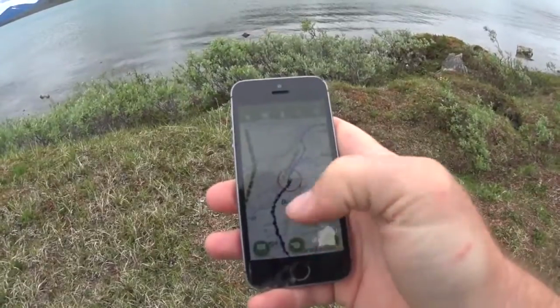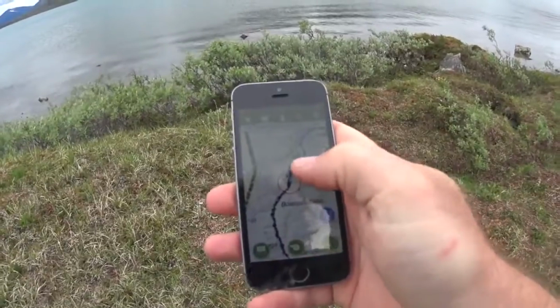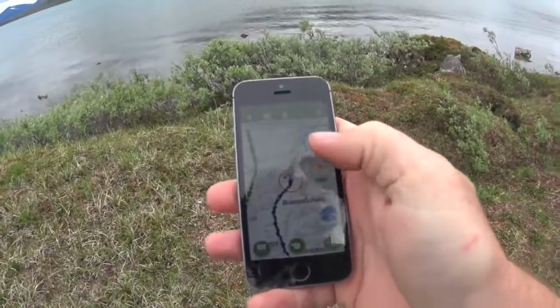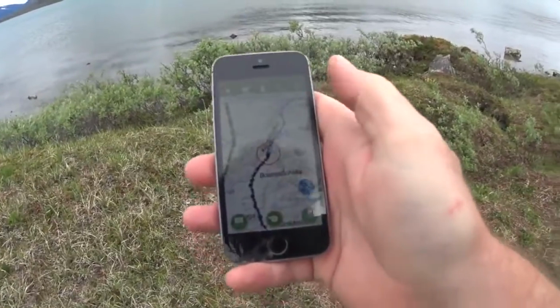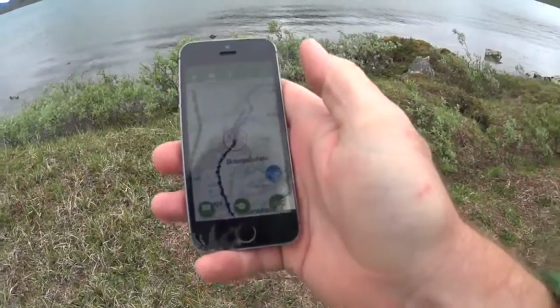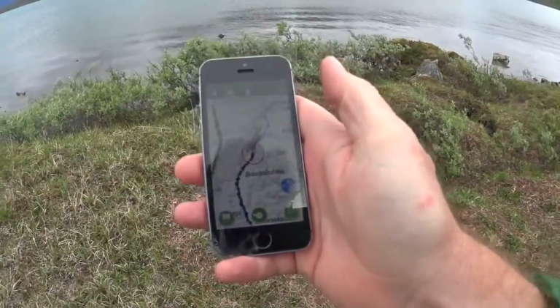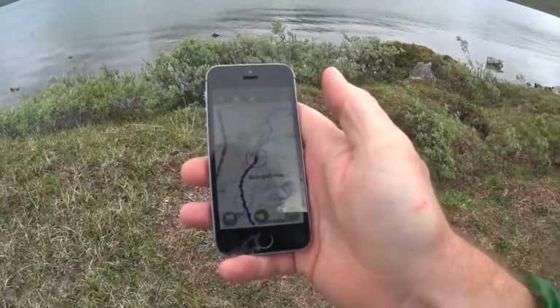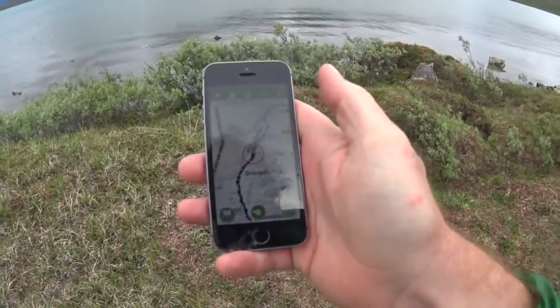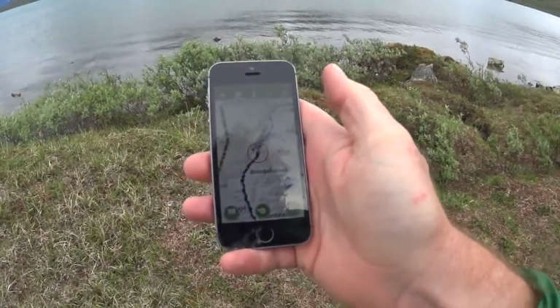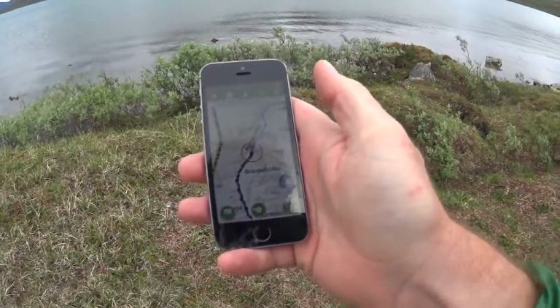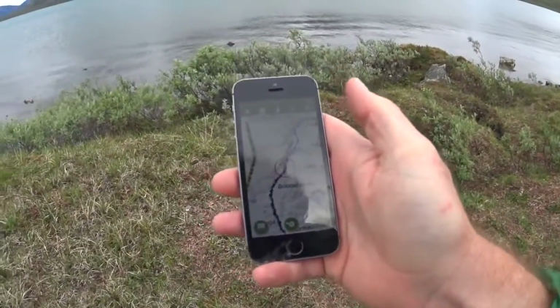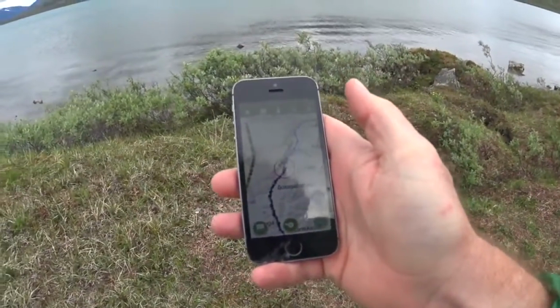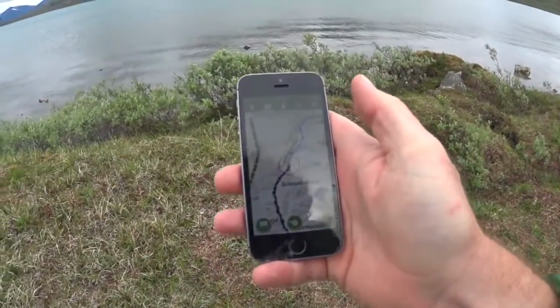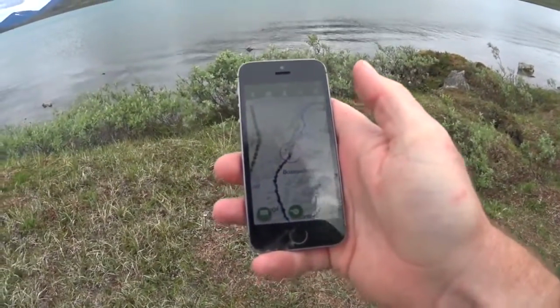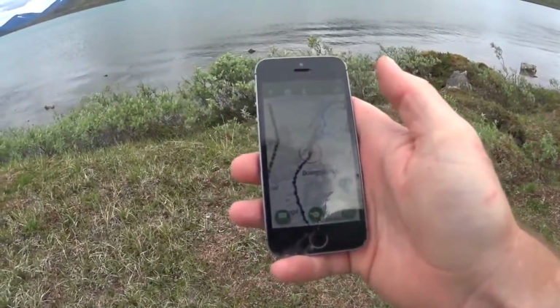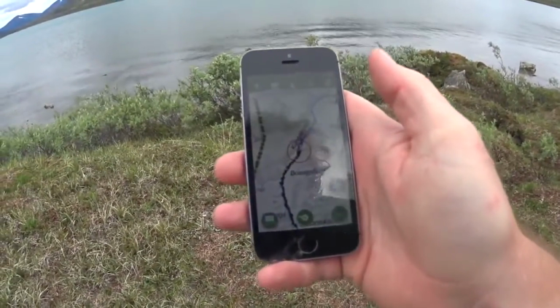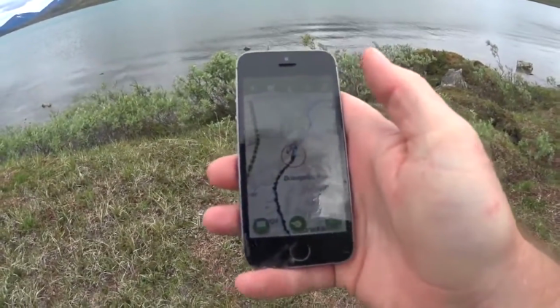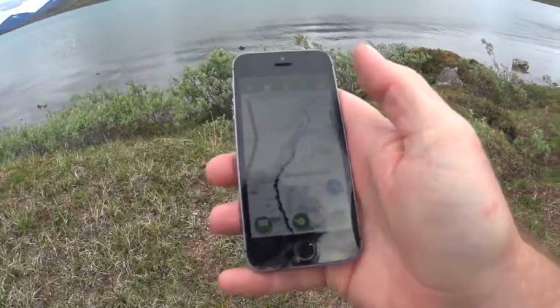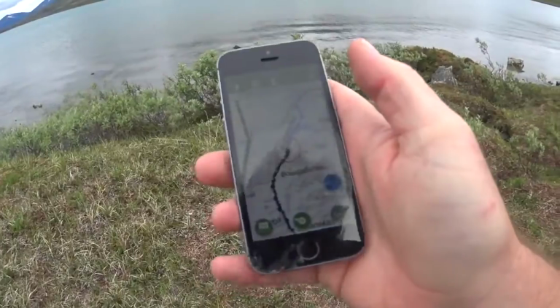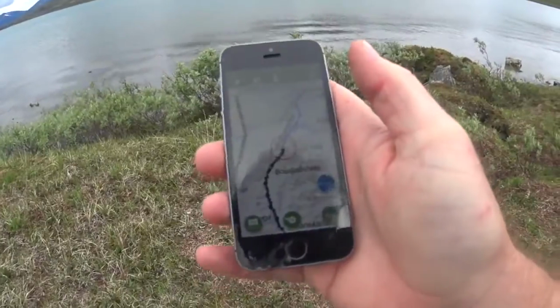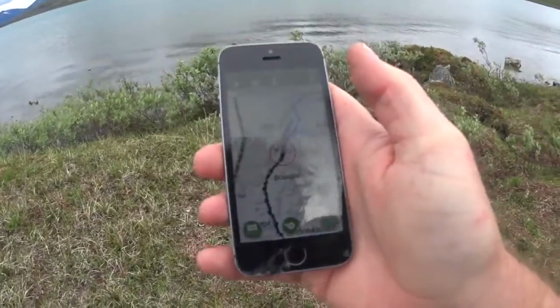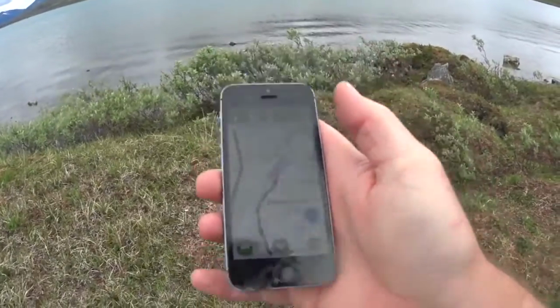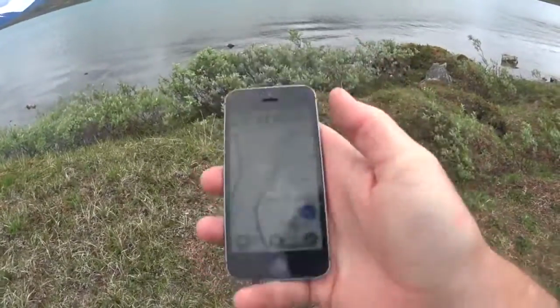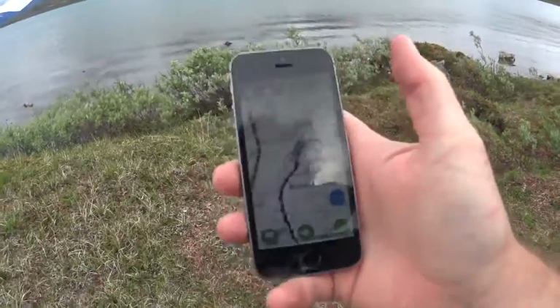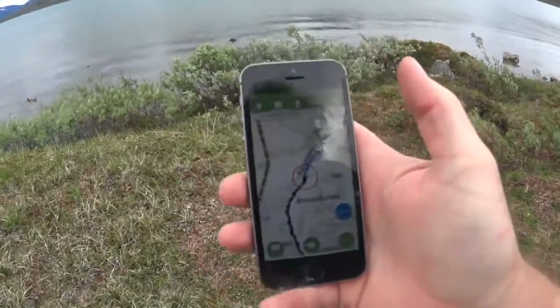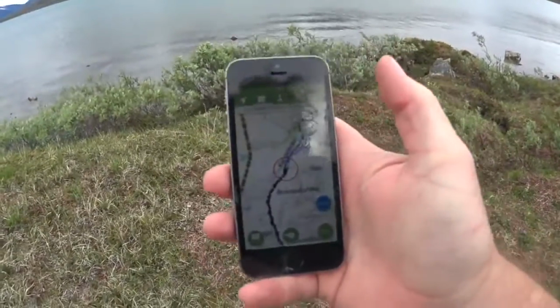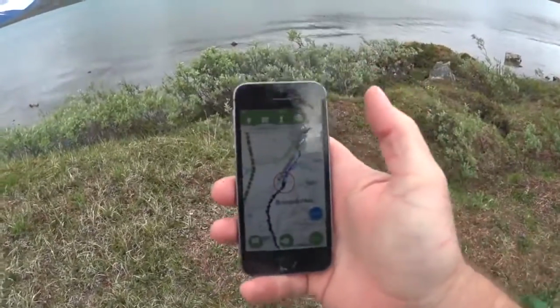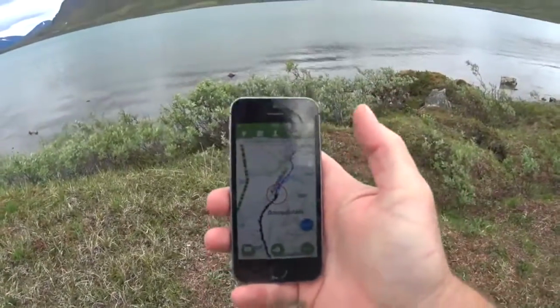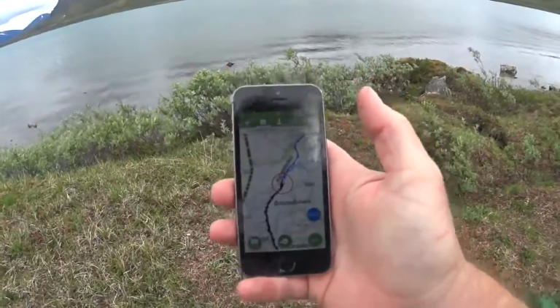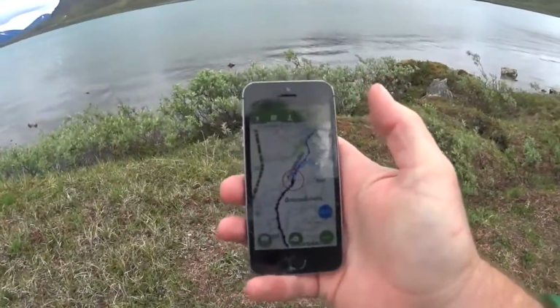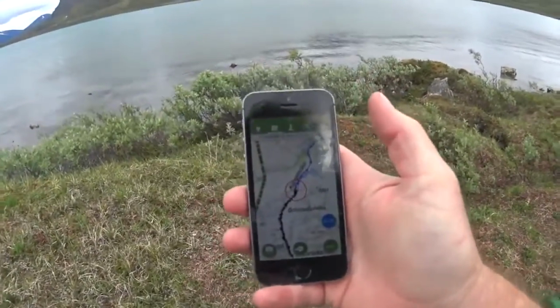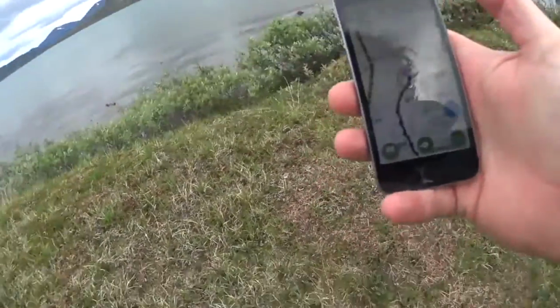For everybody who says you can't have GPS tracking while in airplane mode on an iPhone 5 — well, now you've seen that it really does work.